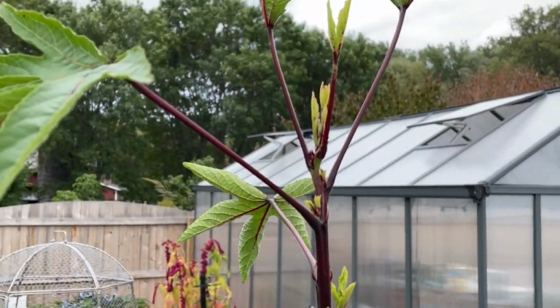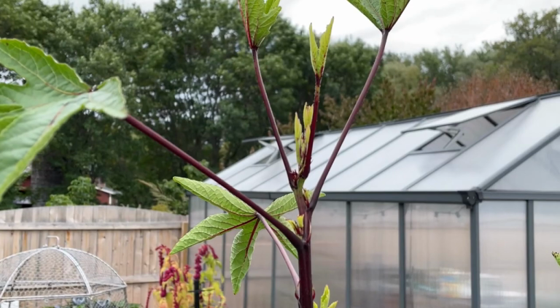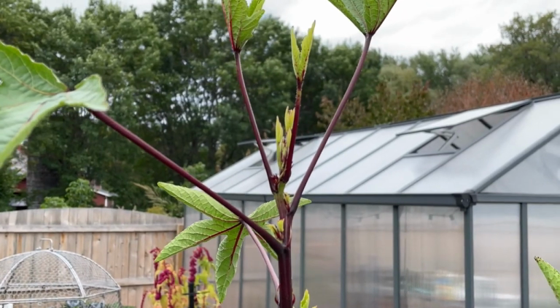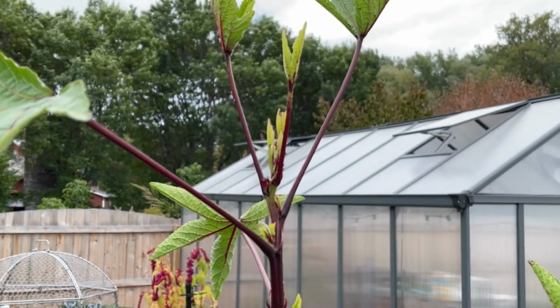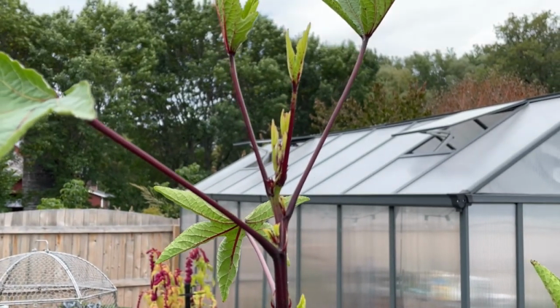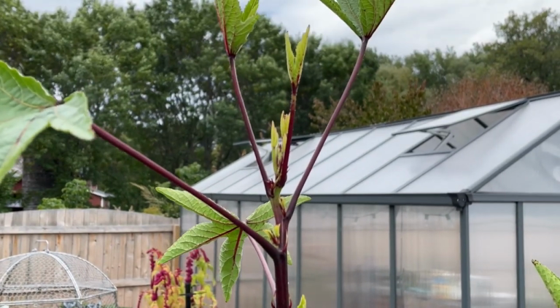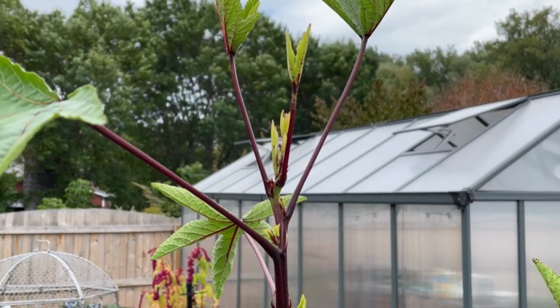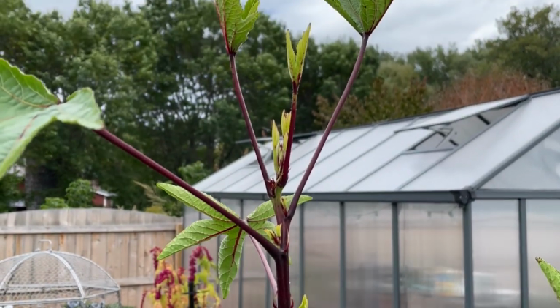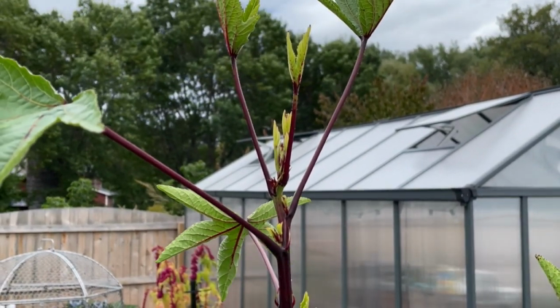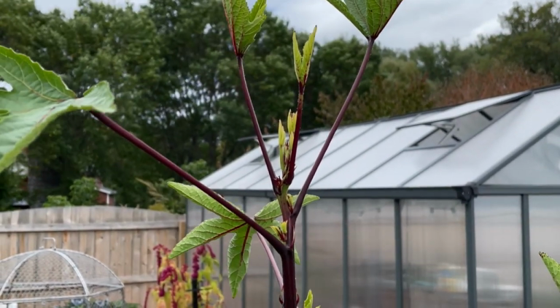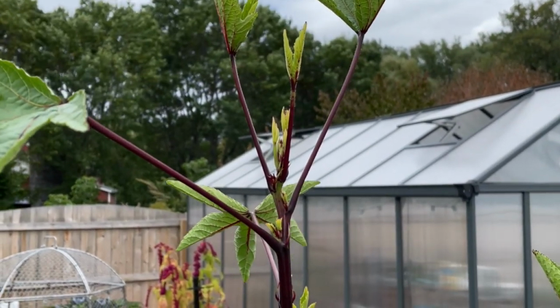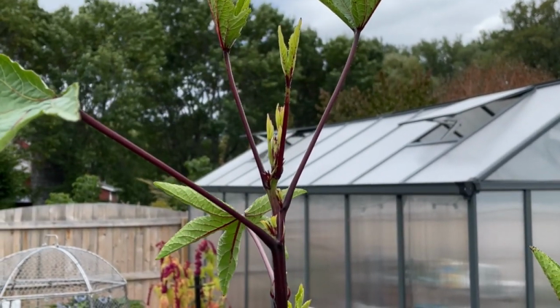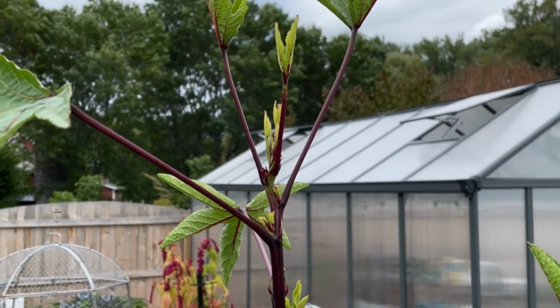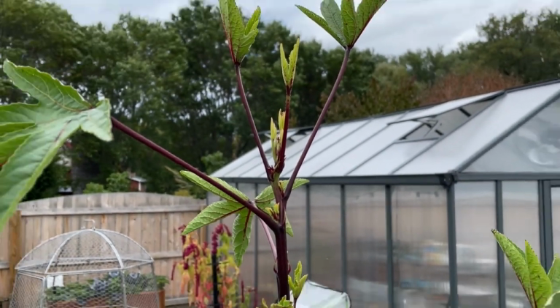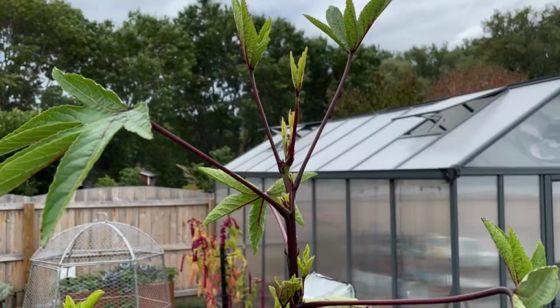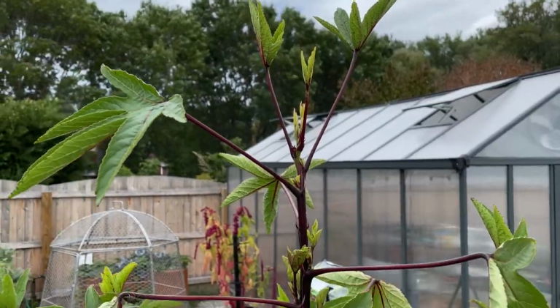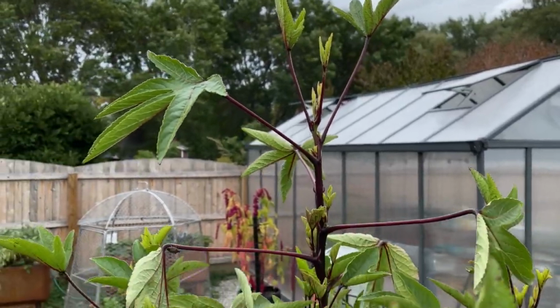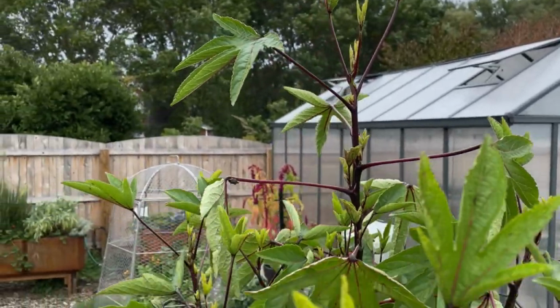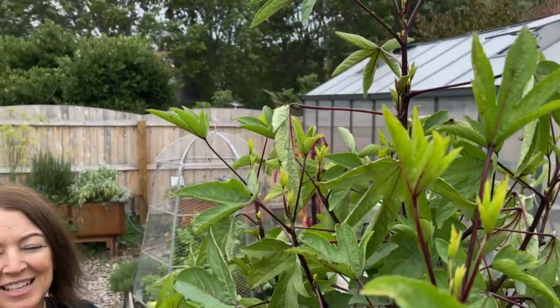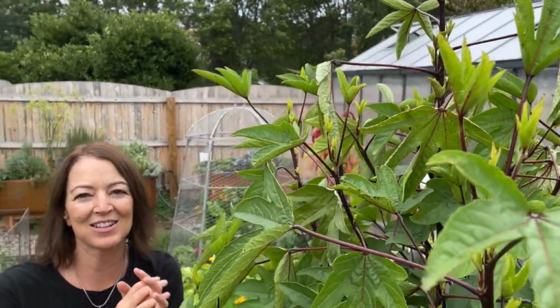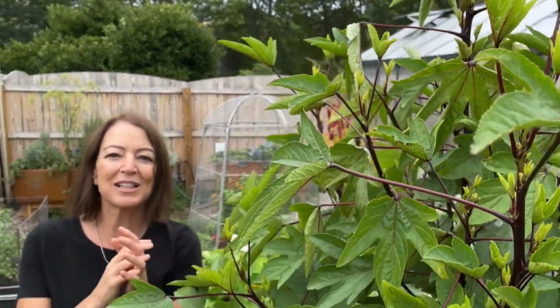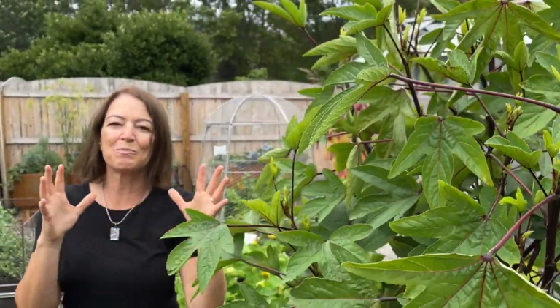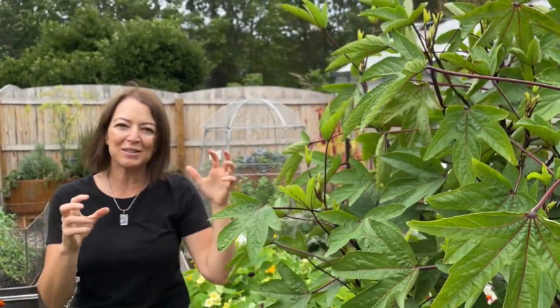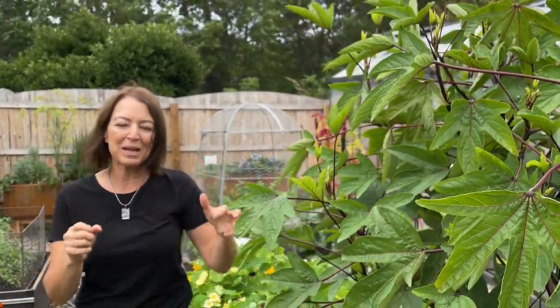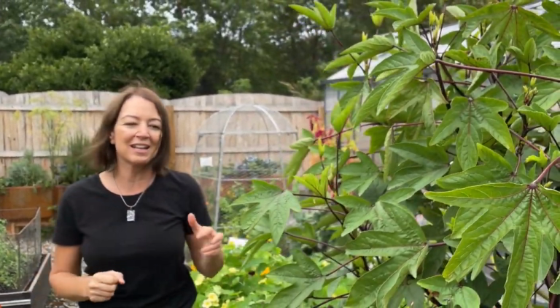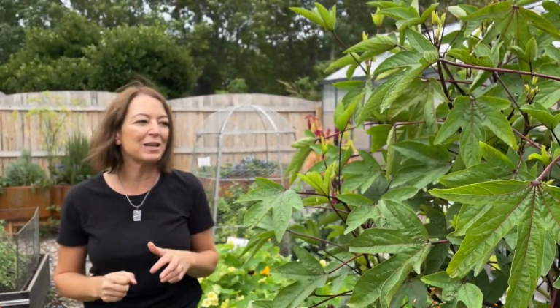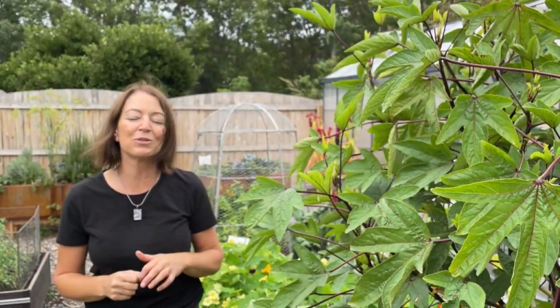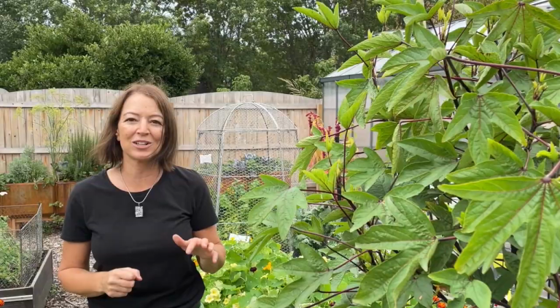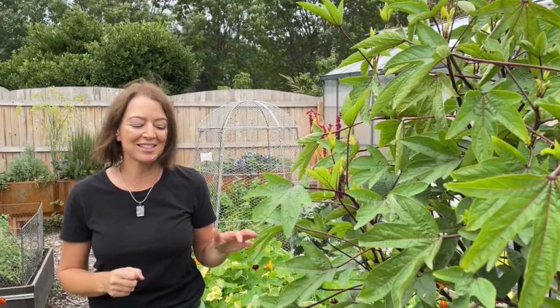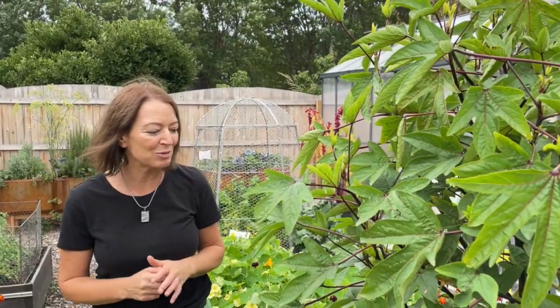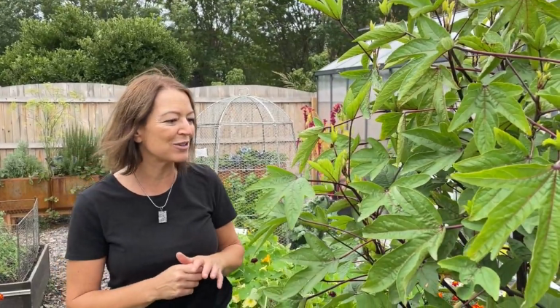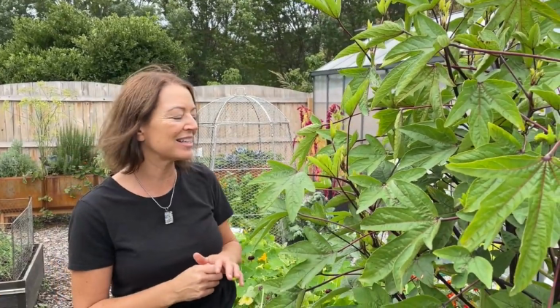These are the flower buds that go in hibiscus tea and hibiscus cocktails, and they're really bright pink and they make beautiful drinks, so I'm looking forward to that.